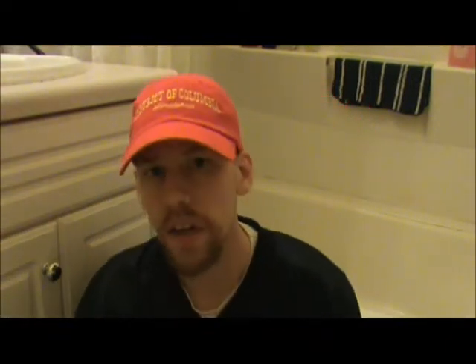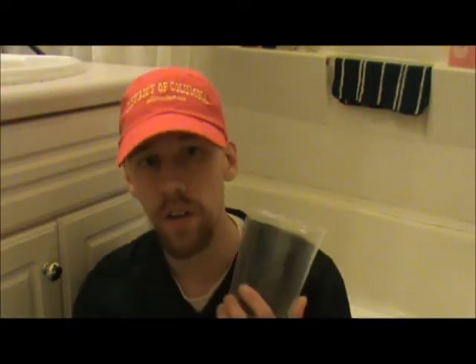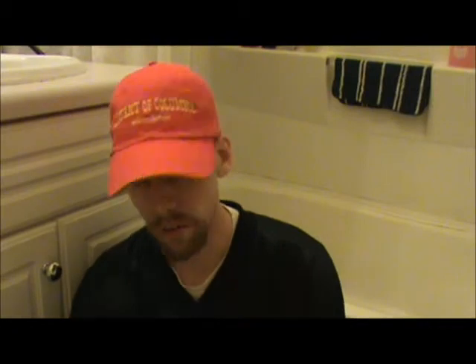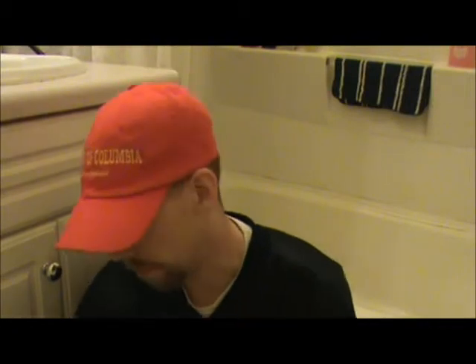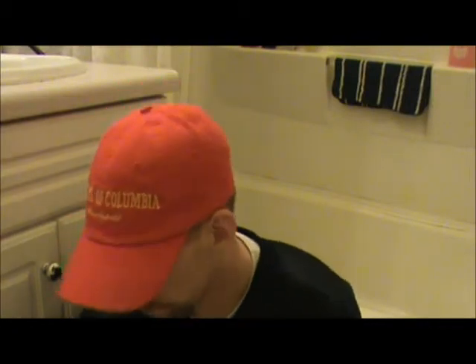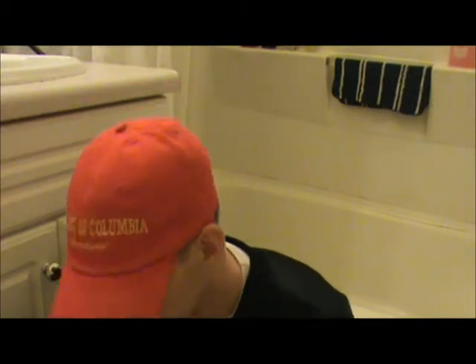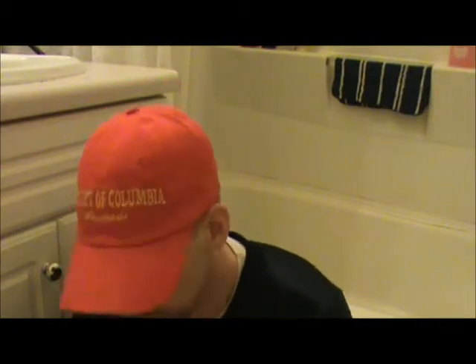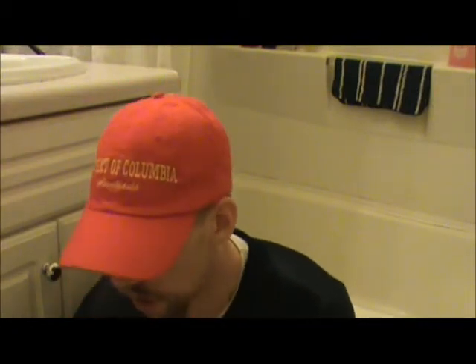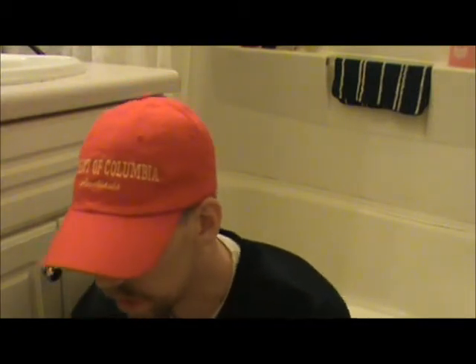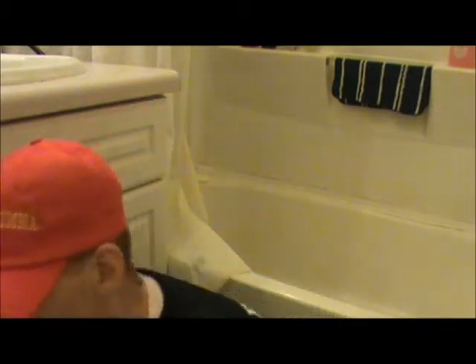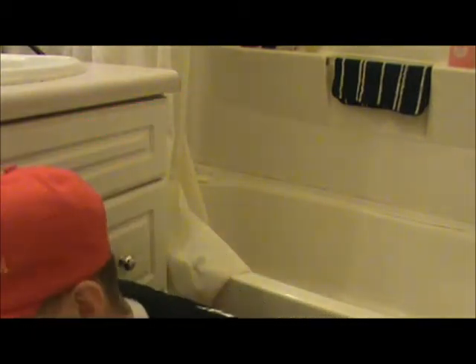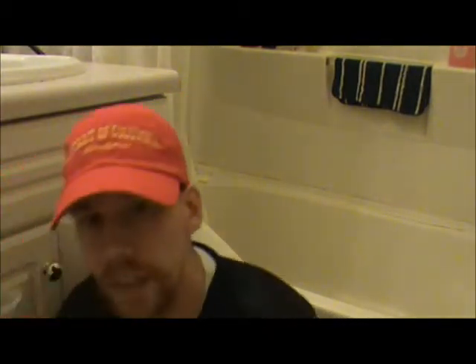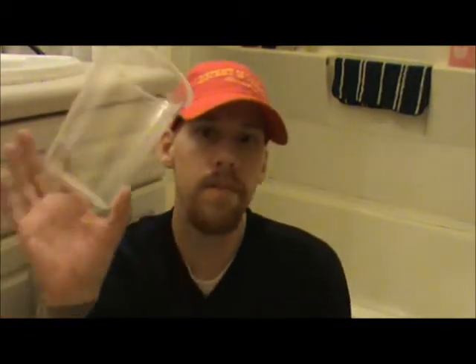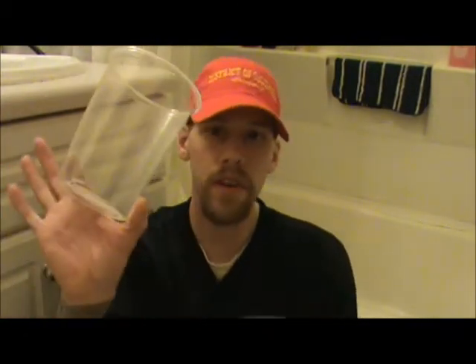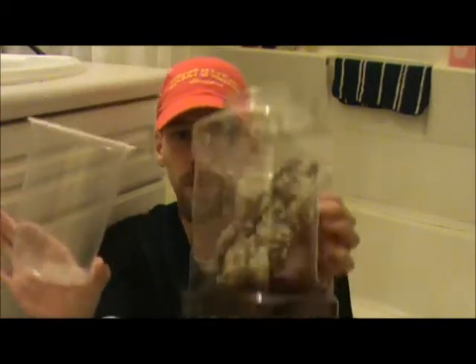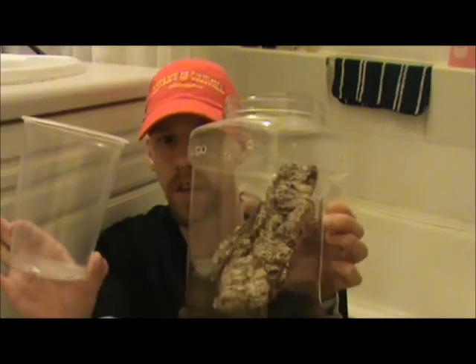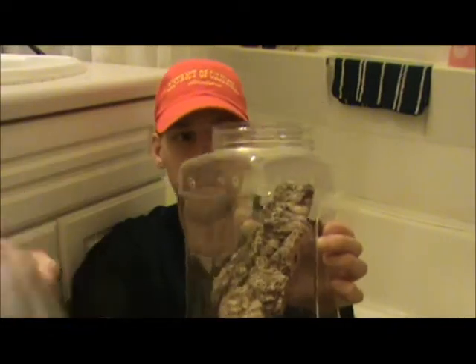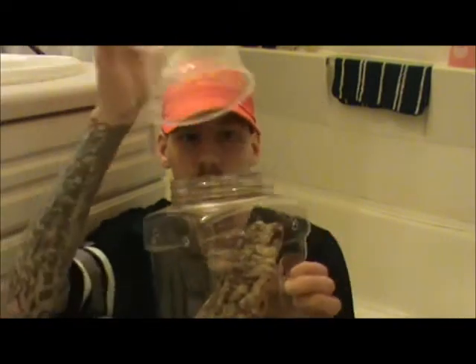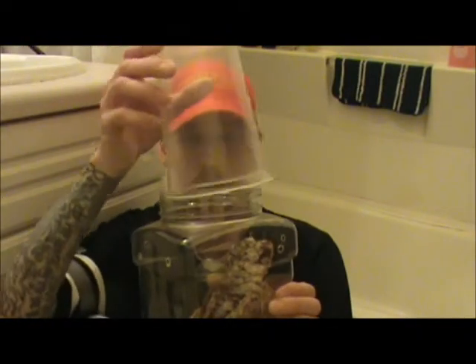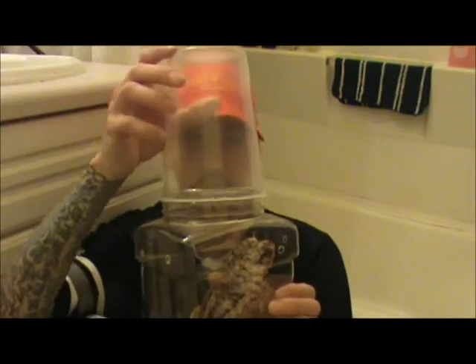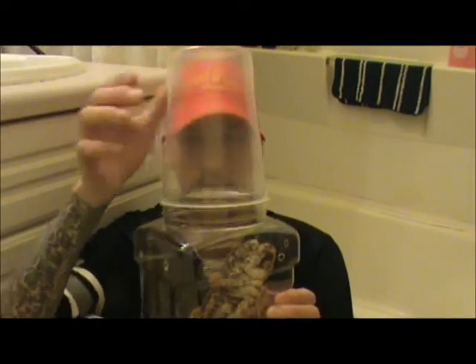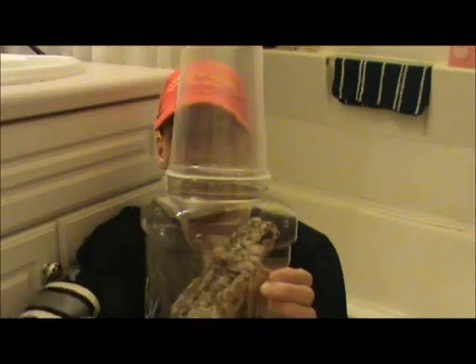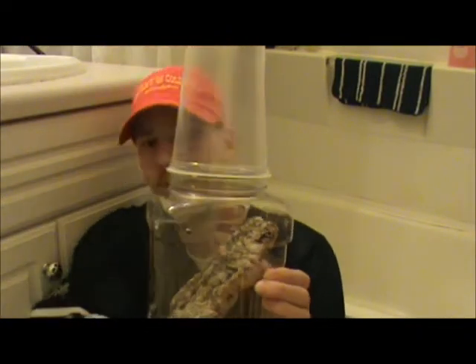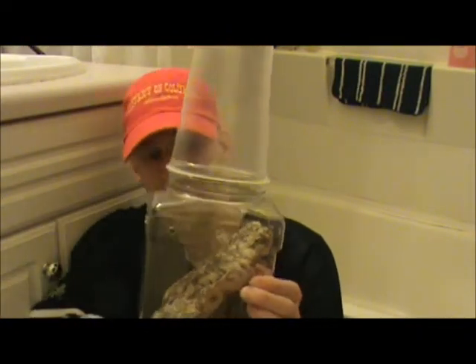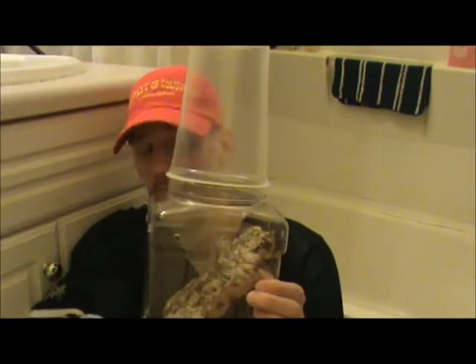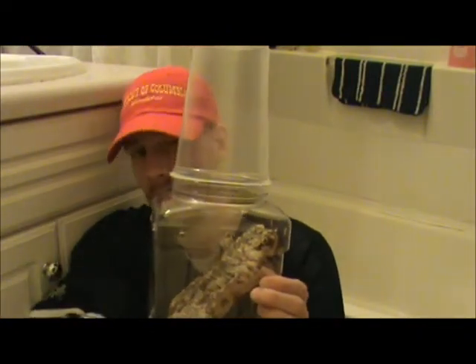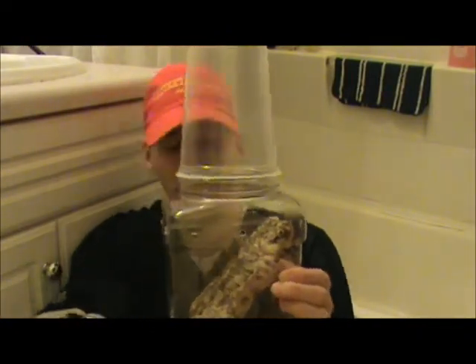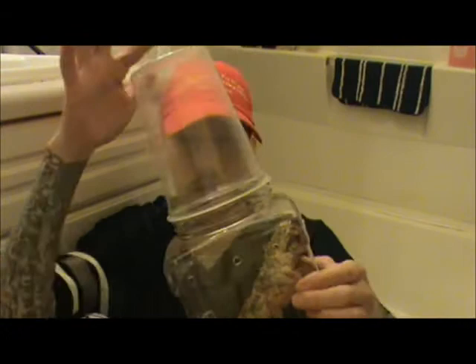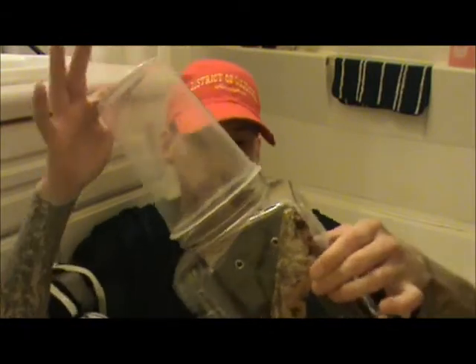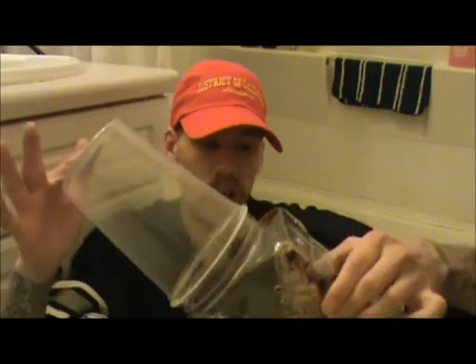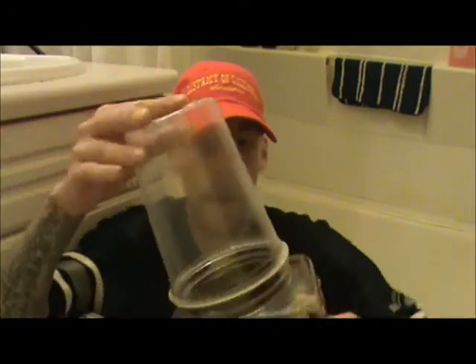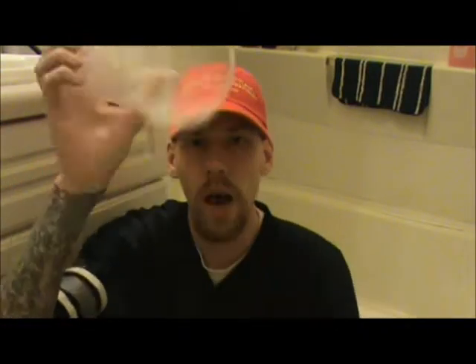Here's the plan. The deli container fits perfectly on top of this new enclosure, like so. We're not going to do the transfer upside down — we're going to turn it to the side.